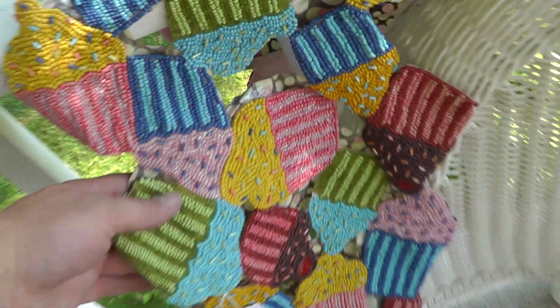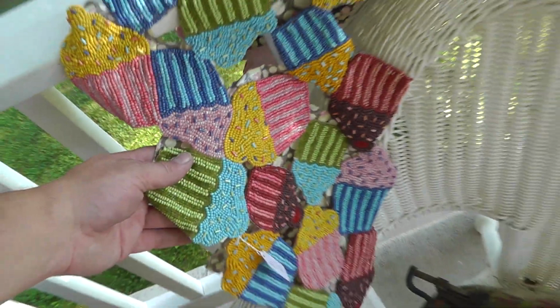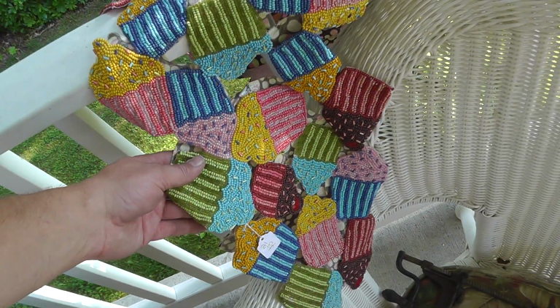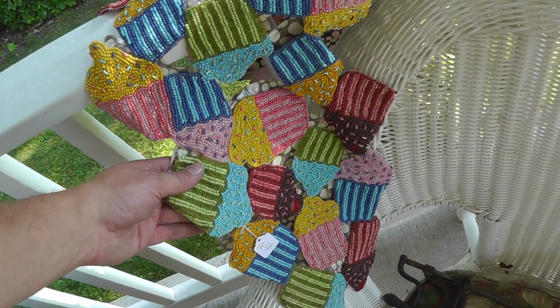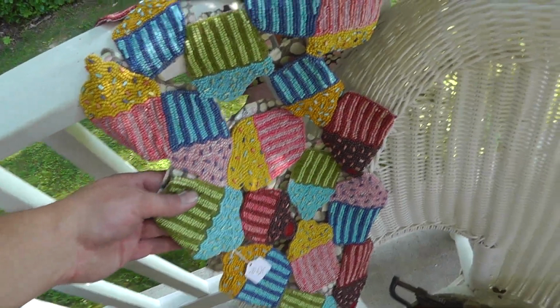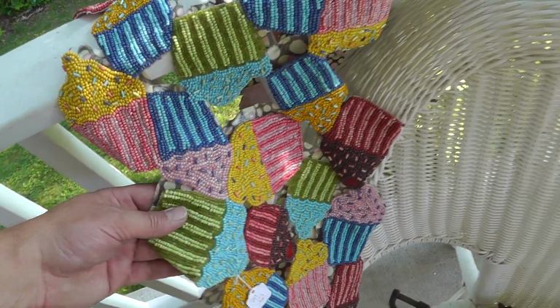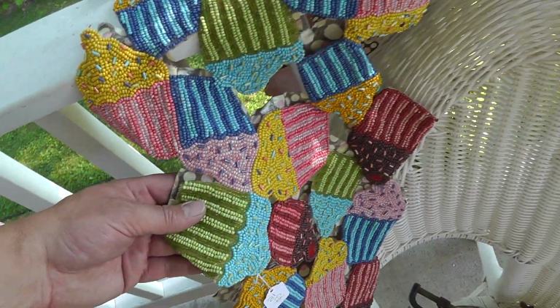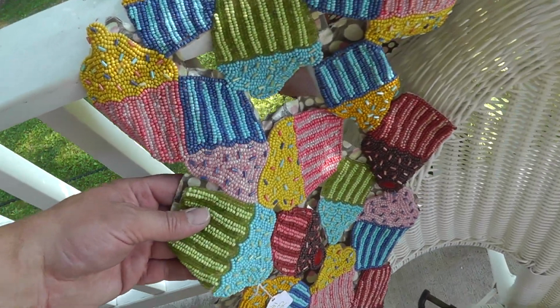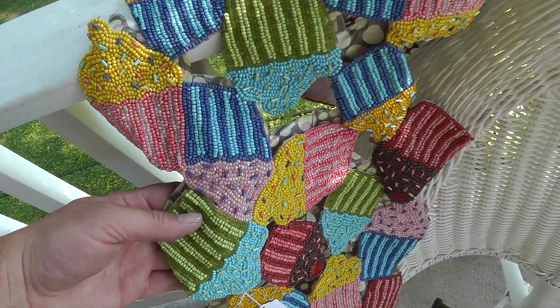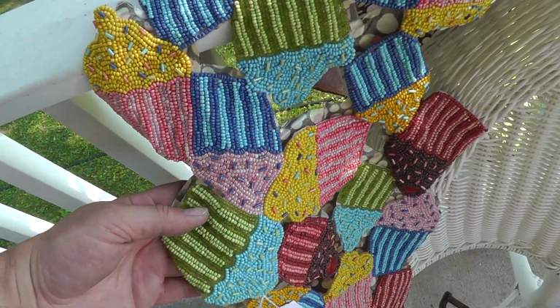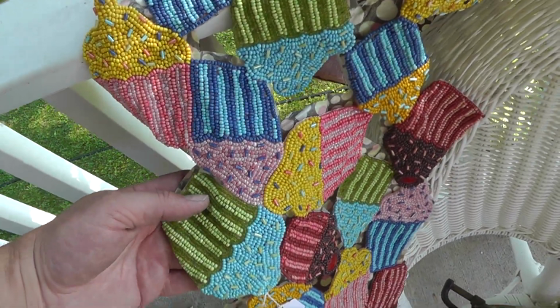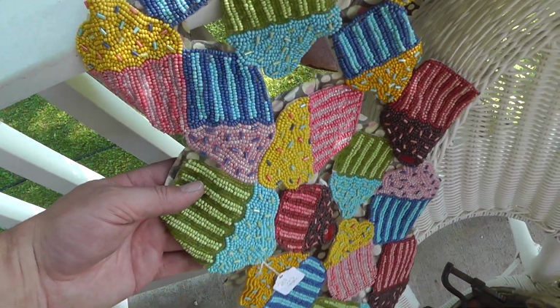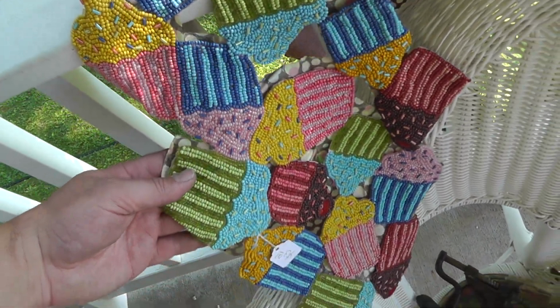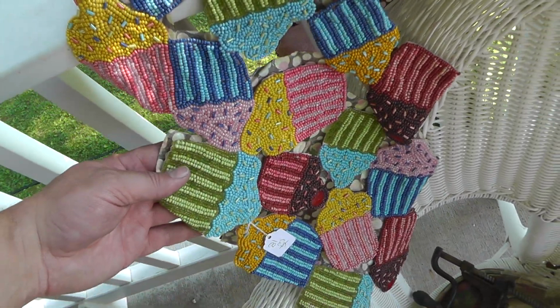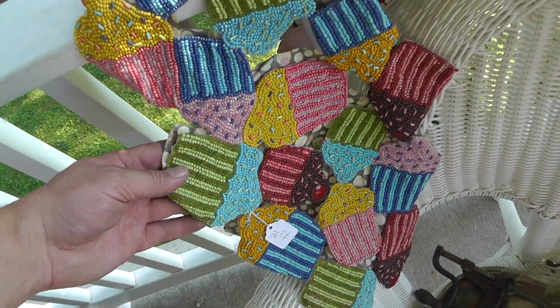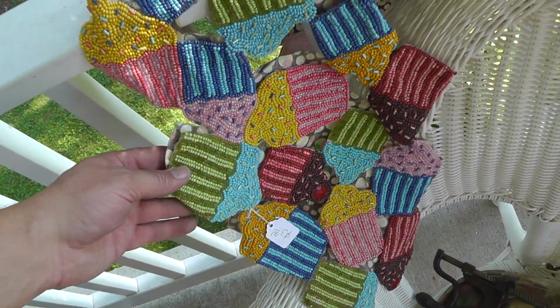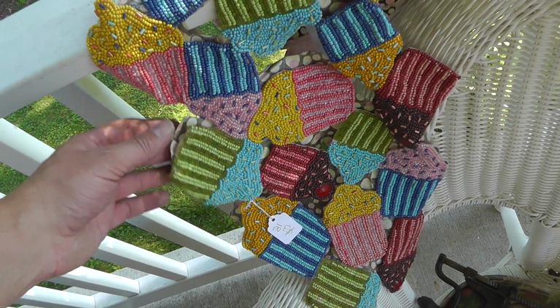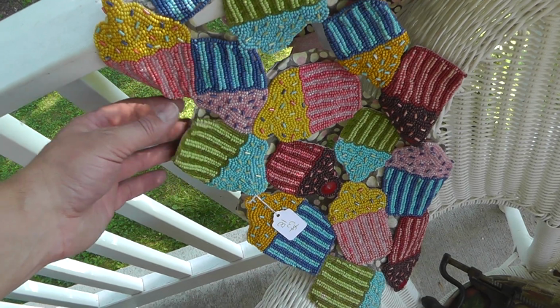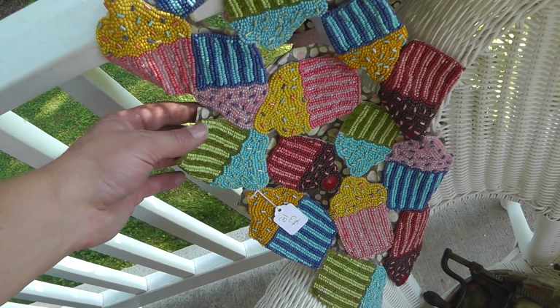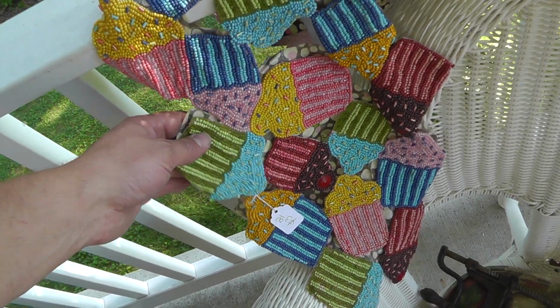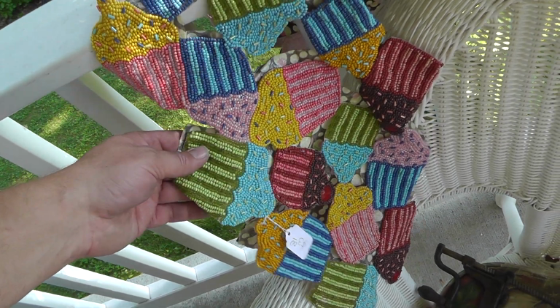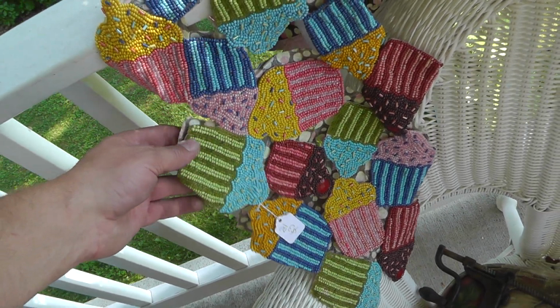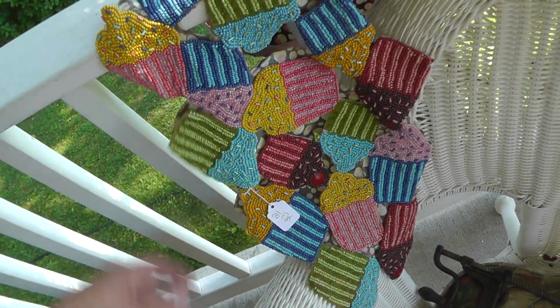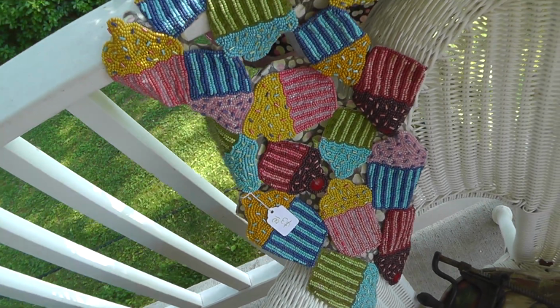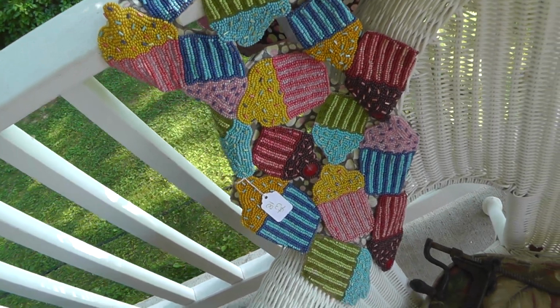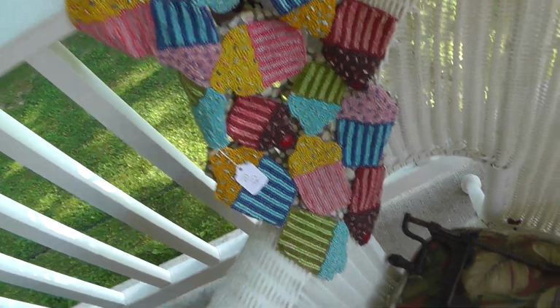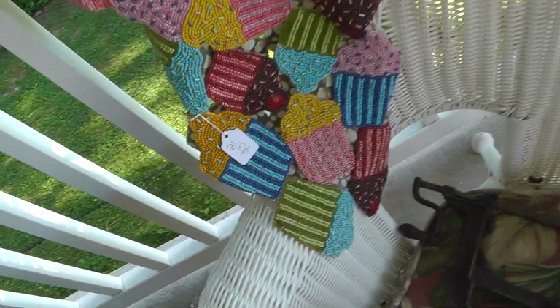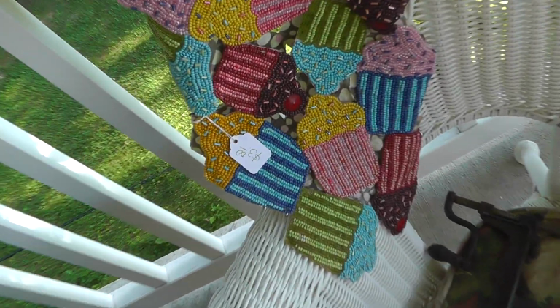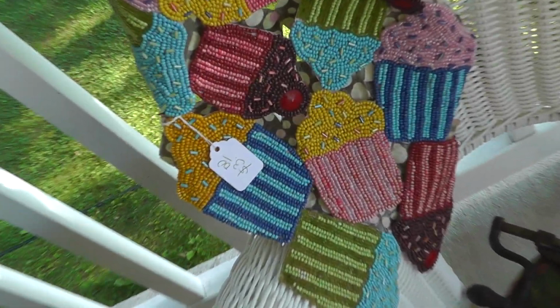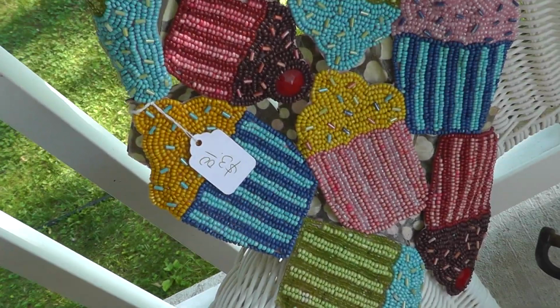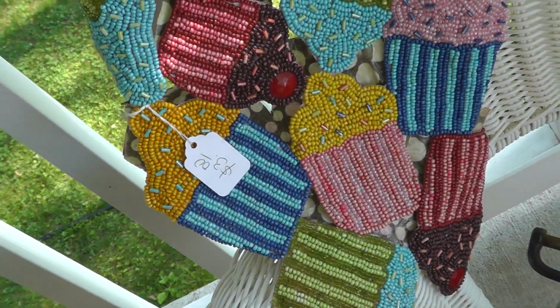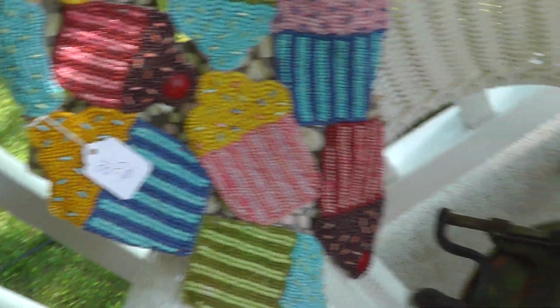My wife got this — it's a Beat It cupcake thing. I guess it goes on the counter. She got that for three dollars.